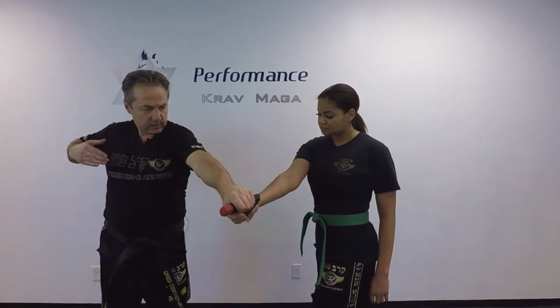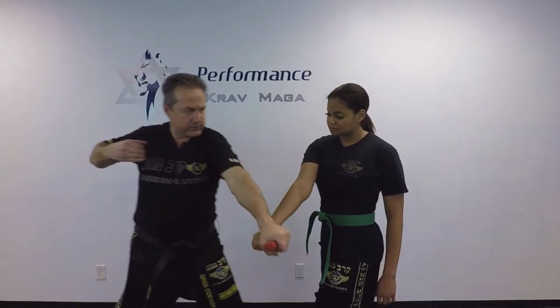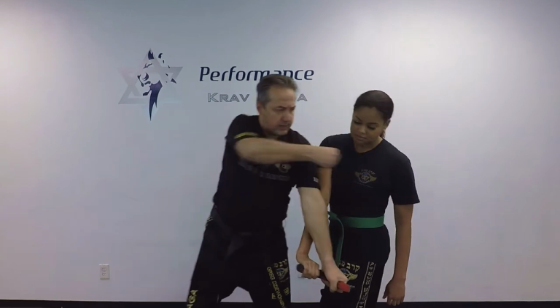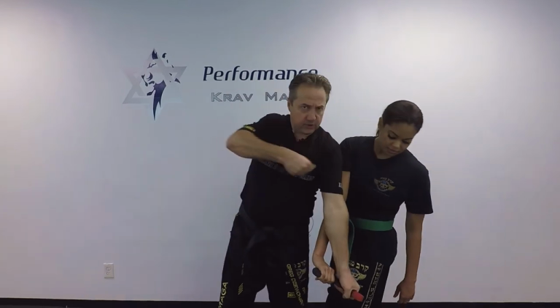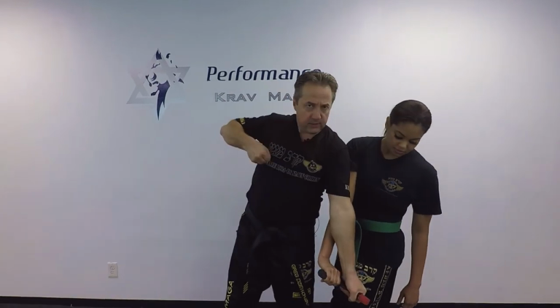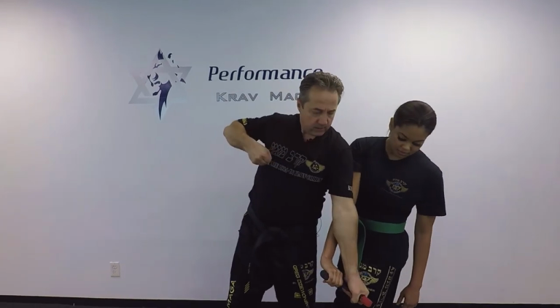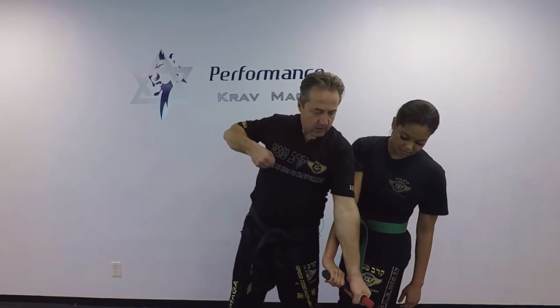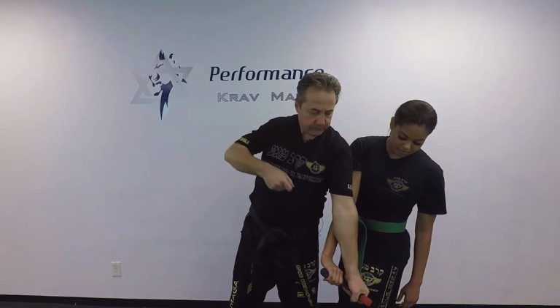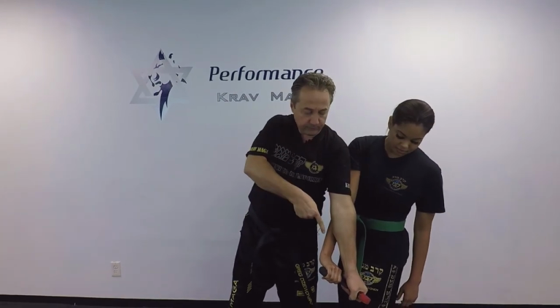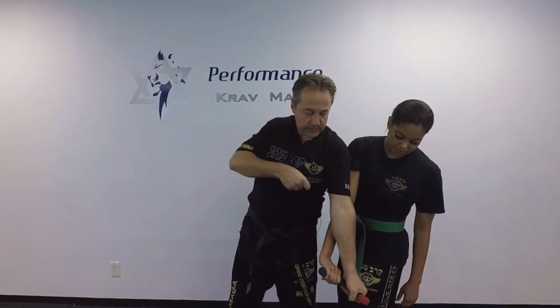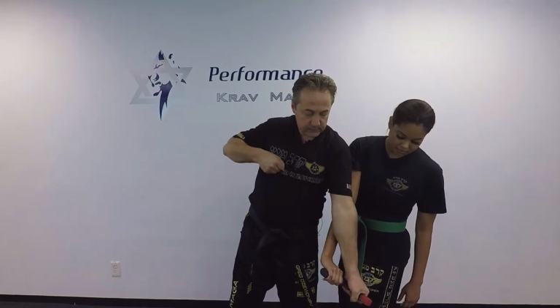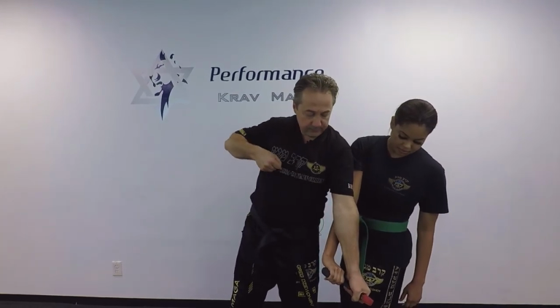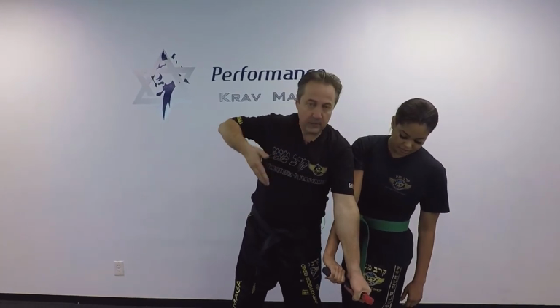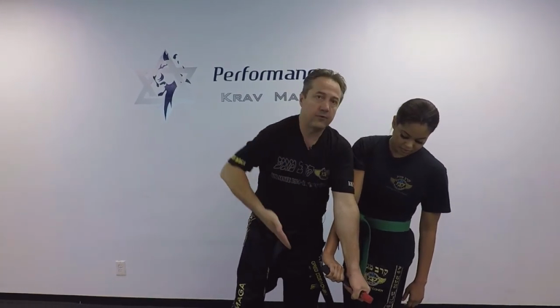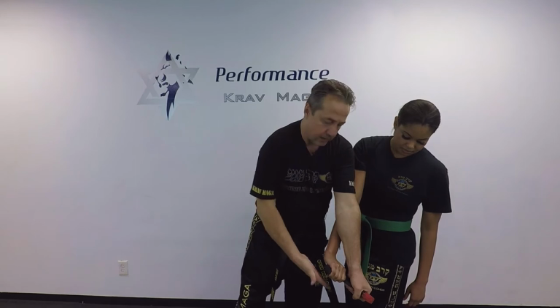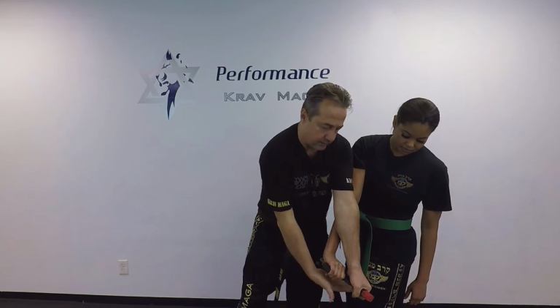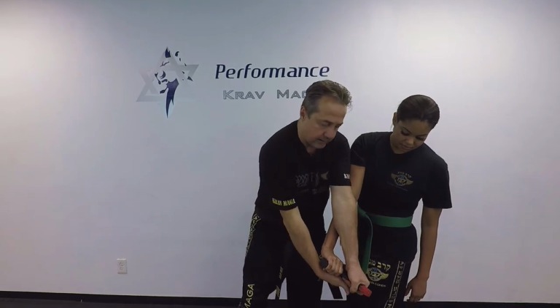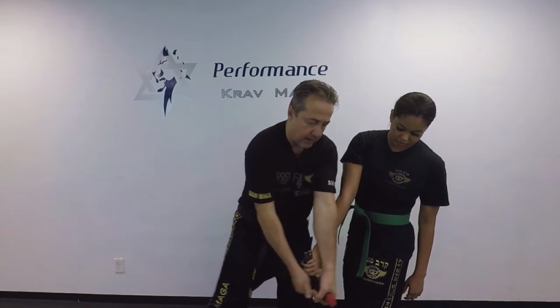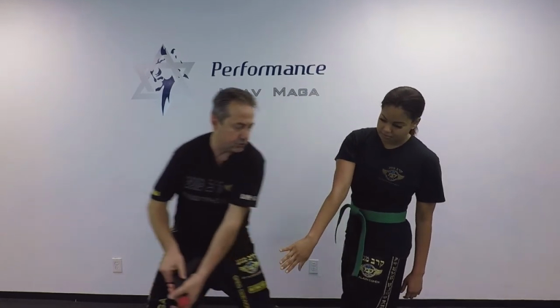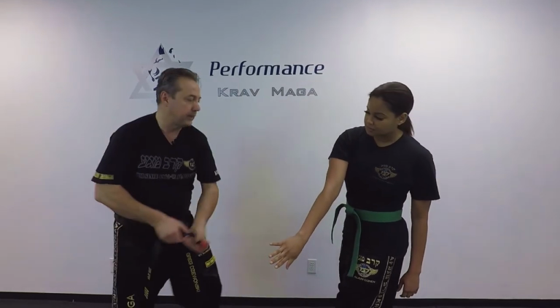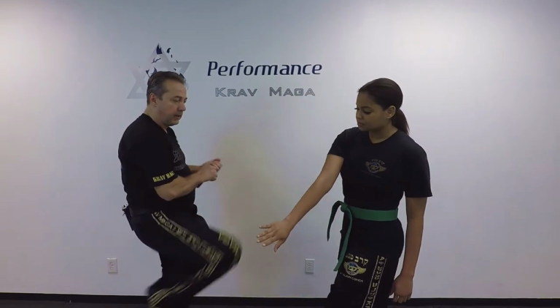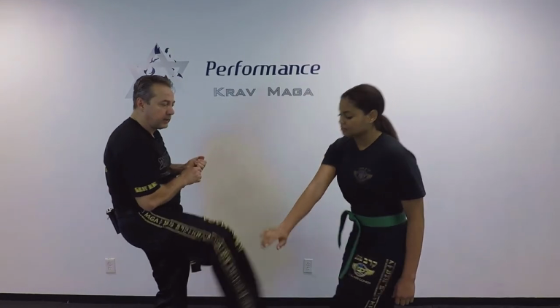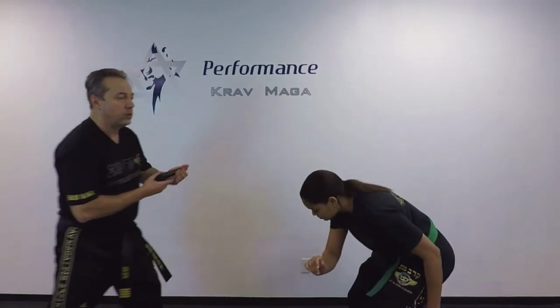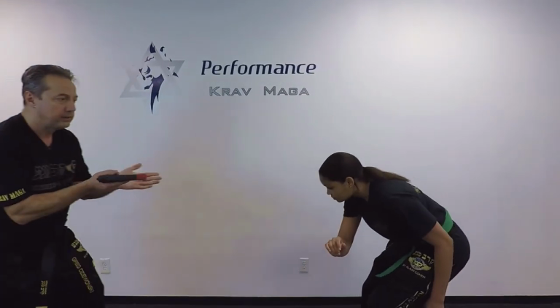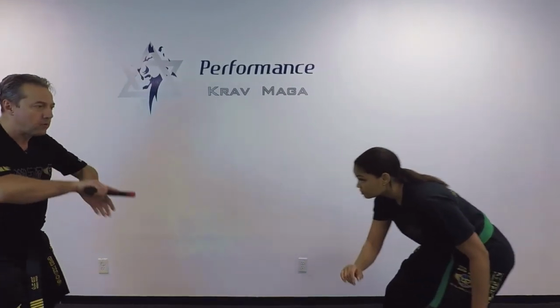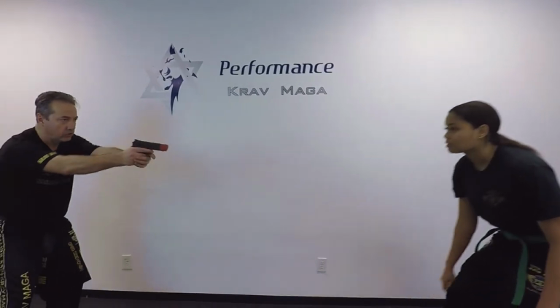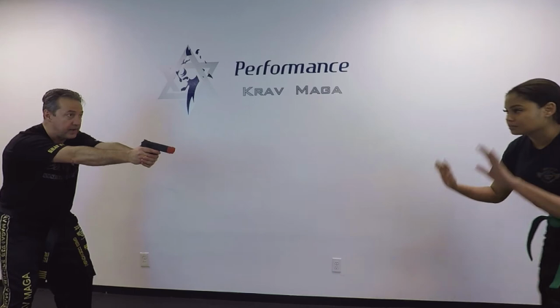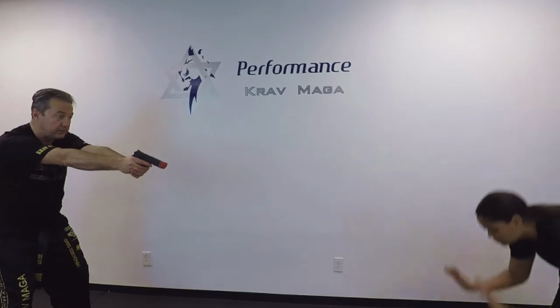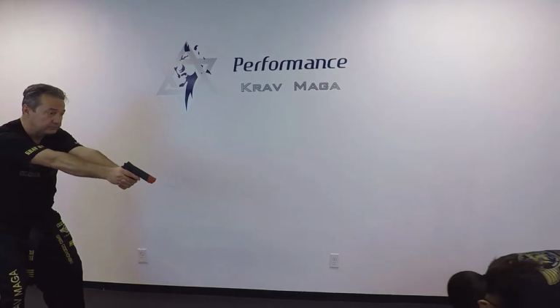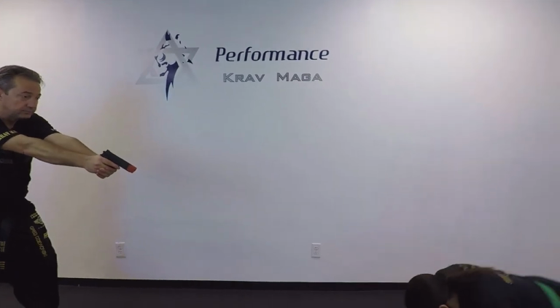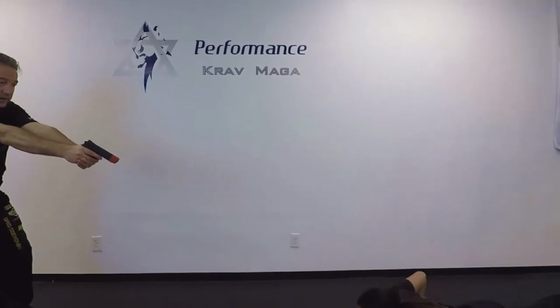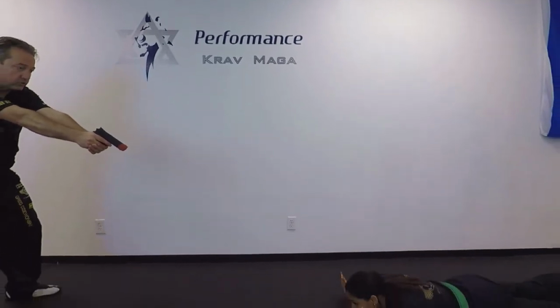Gun goes down. I turn my wrist this way and from here I go under the gun. I strip it, kick to the groin, tap rack, hold her down, get down, and I have control.